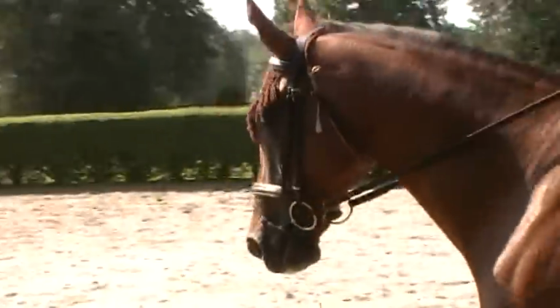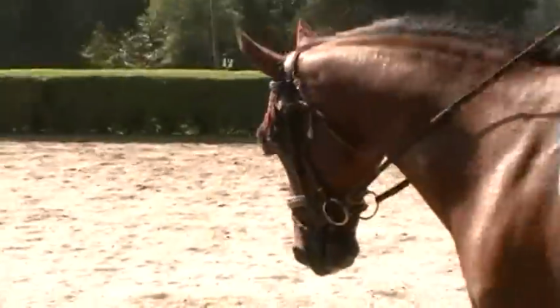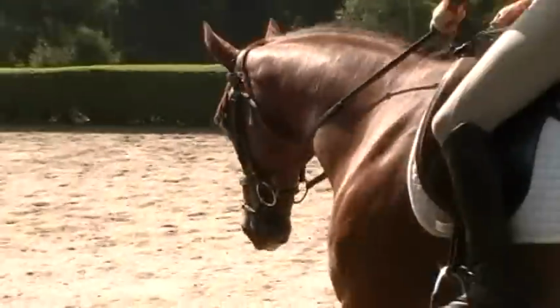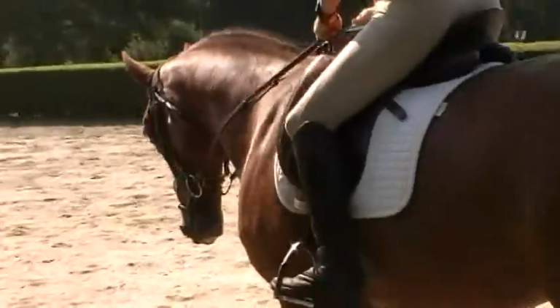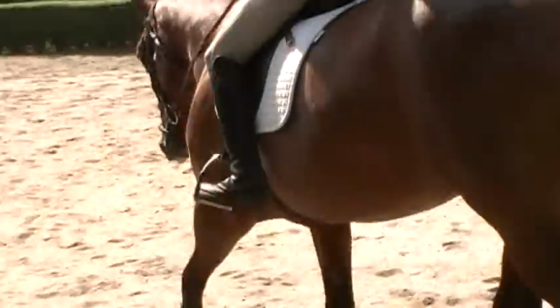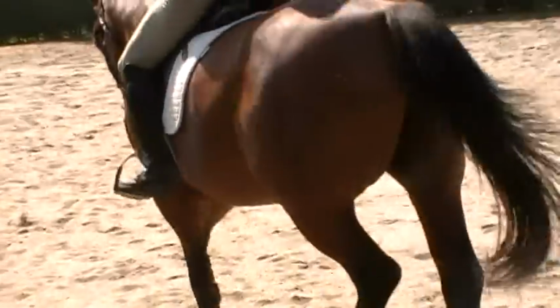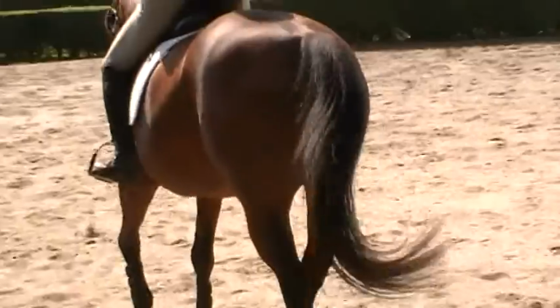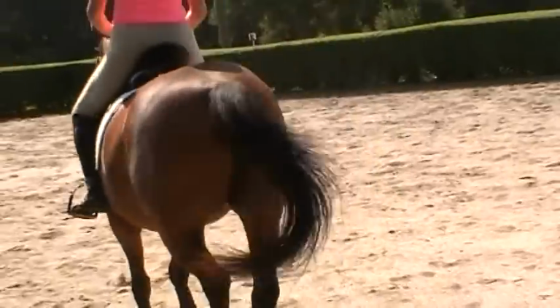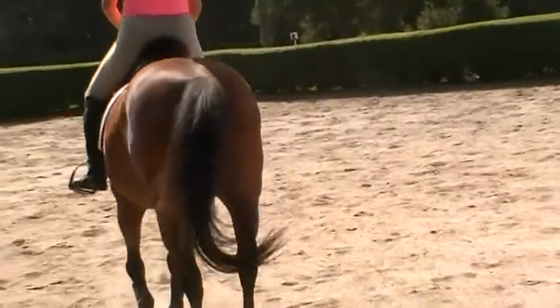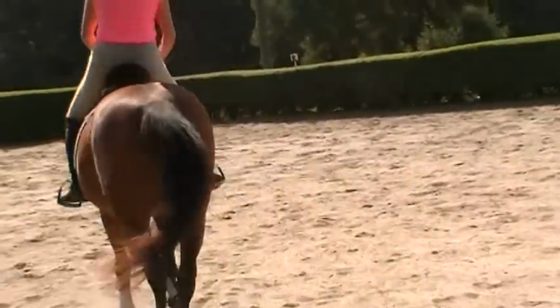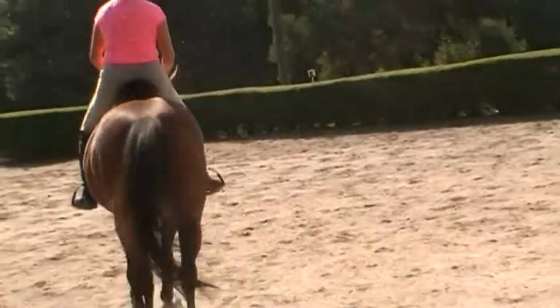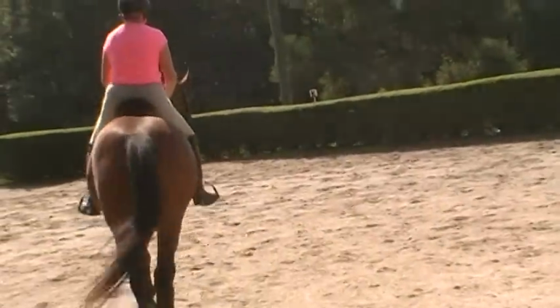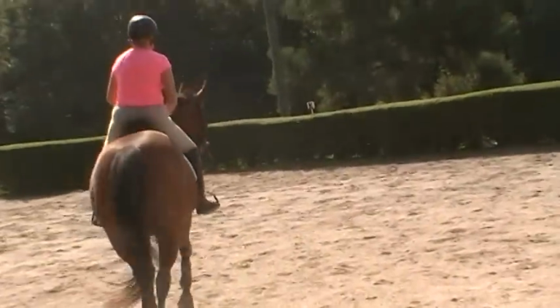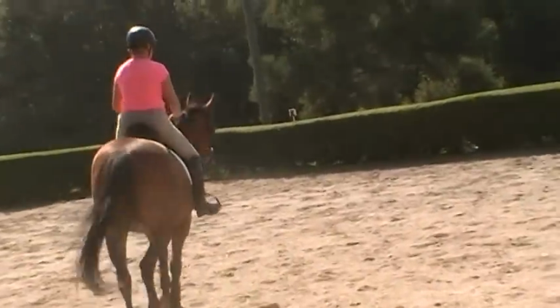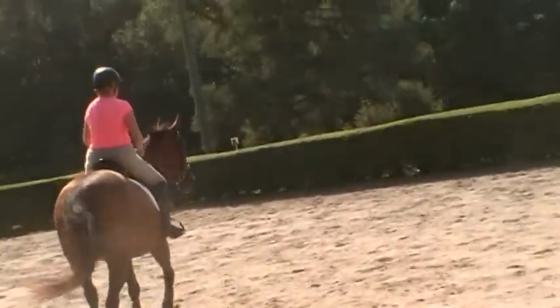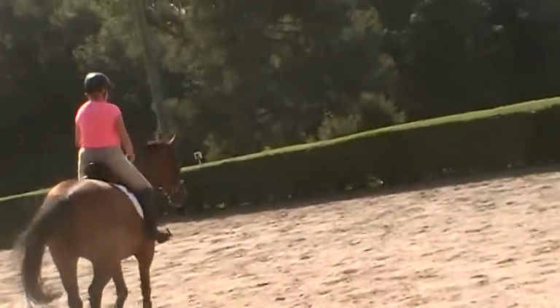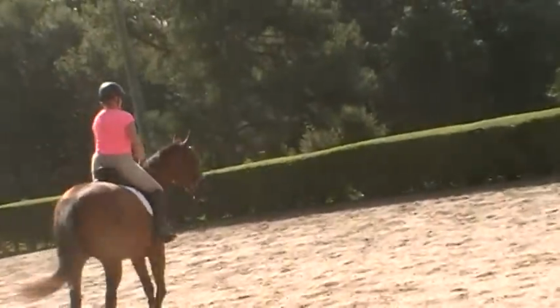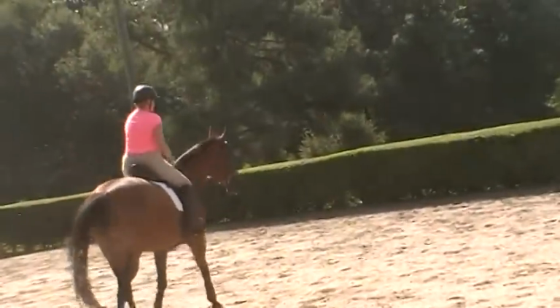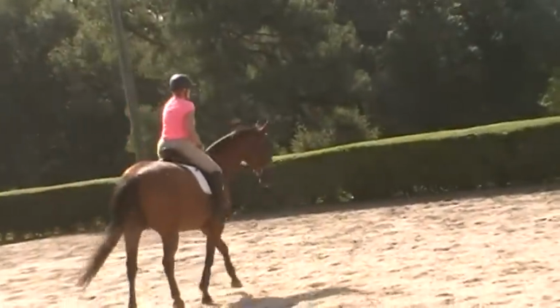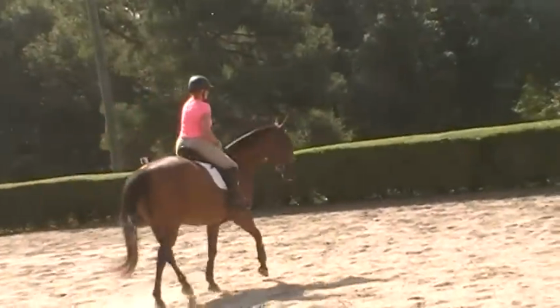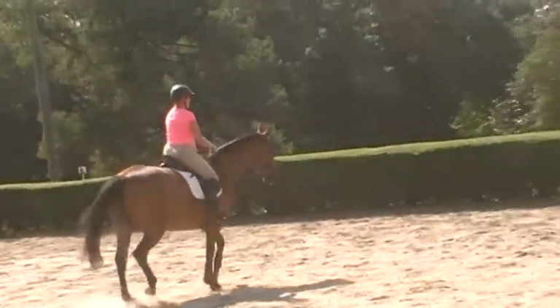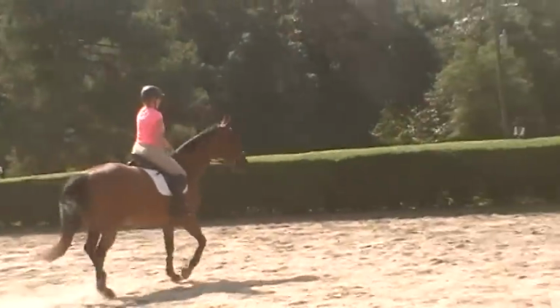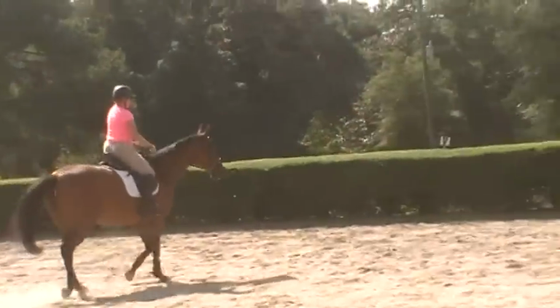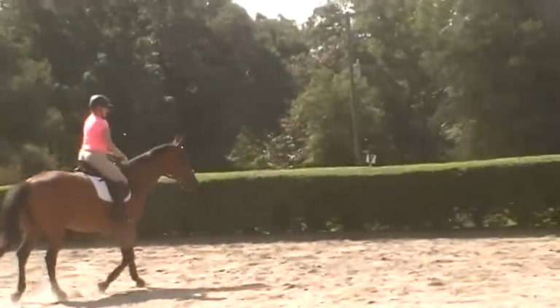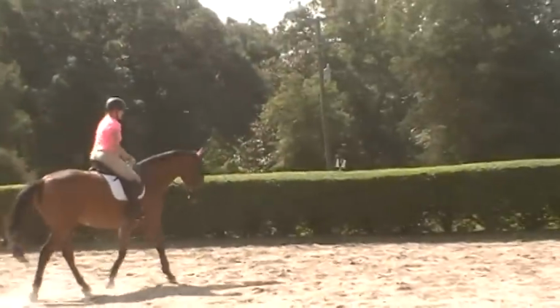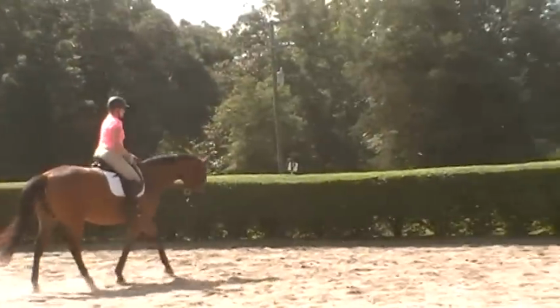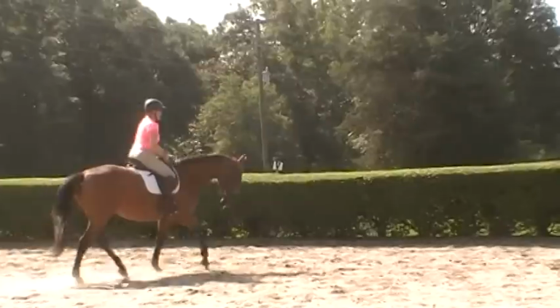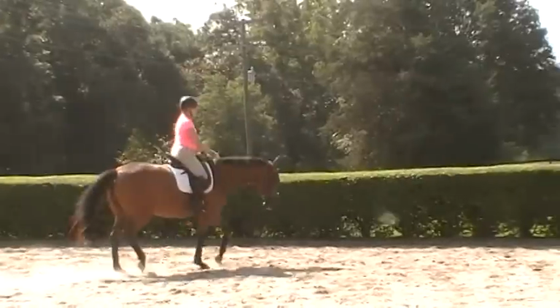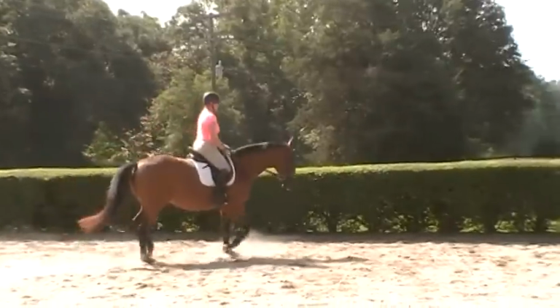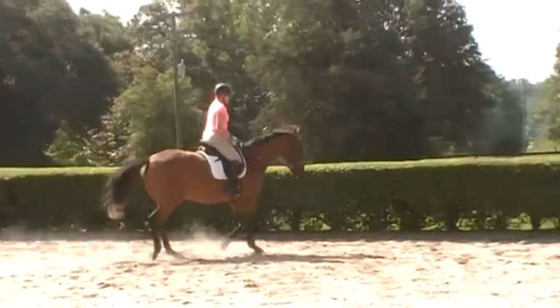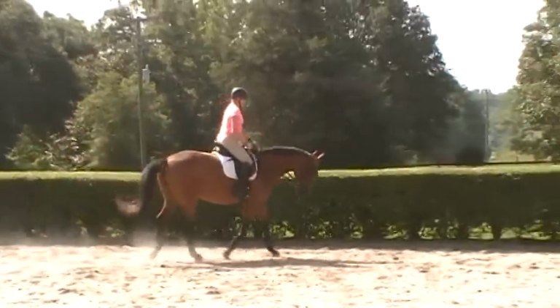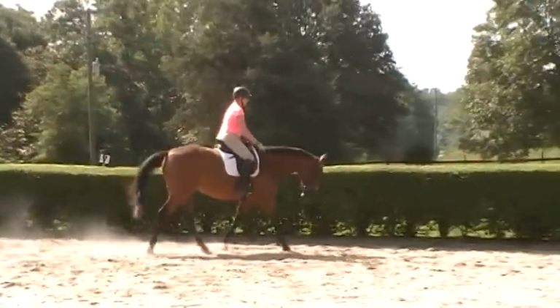Have her stretch more on the outside rein now, so you're going to start asking for more of a mini stretch on the outside. Keep asking for a mini stretch — that way you know she's focused on you.